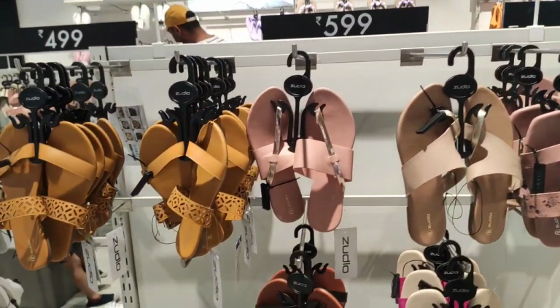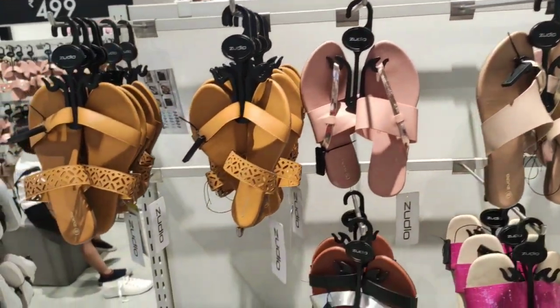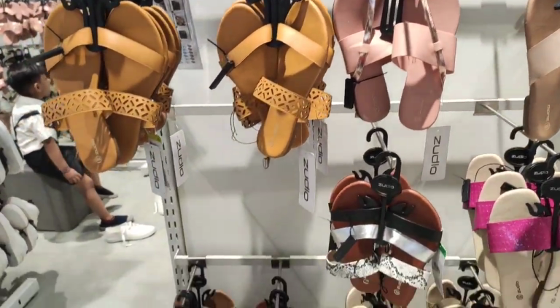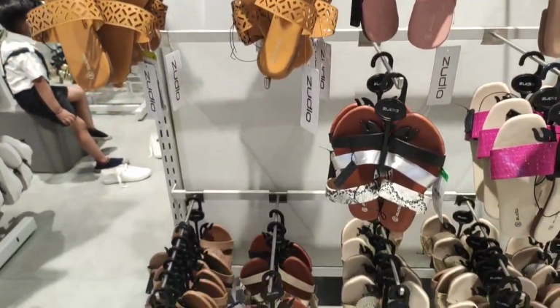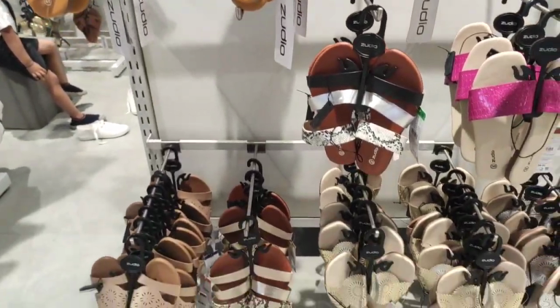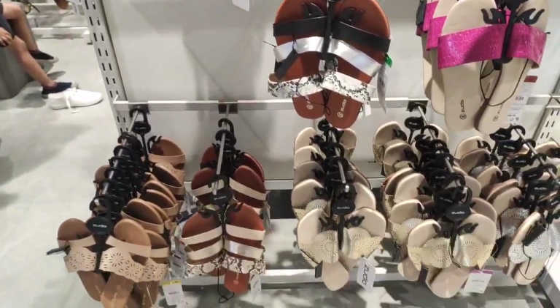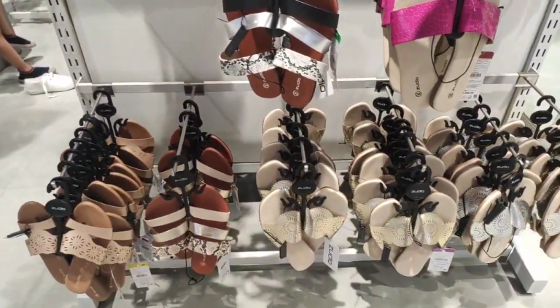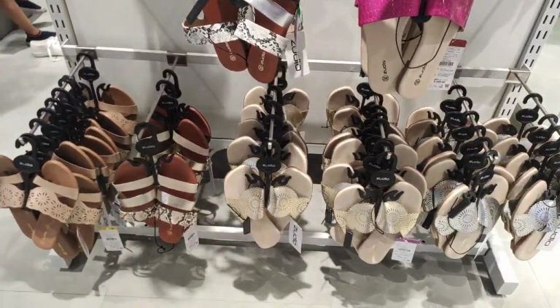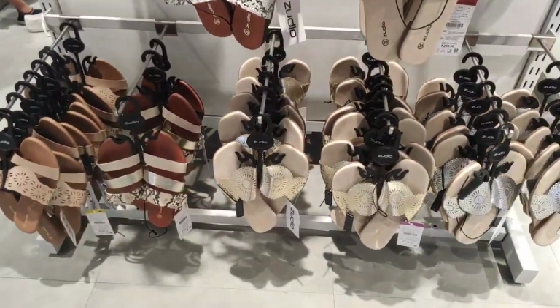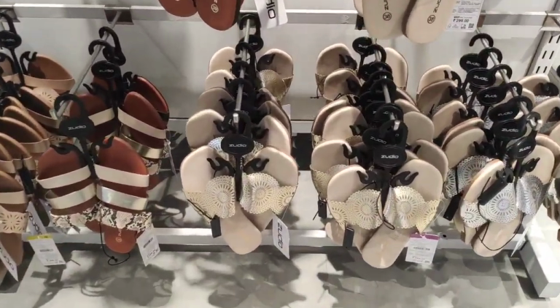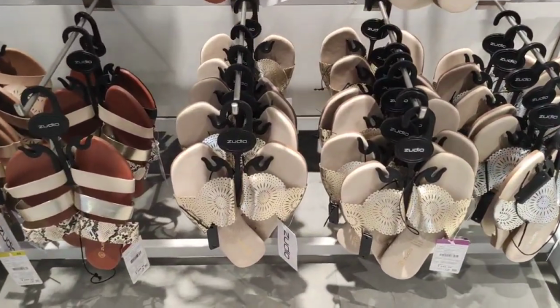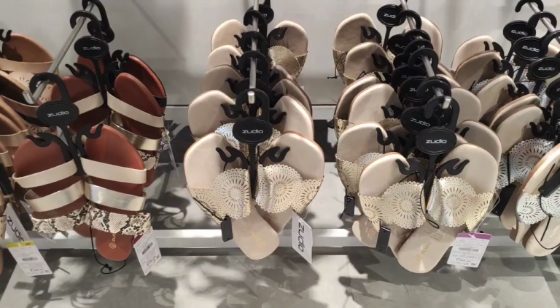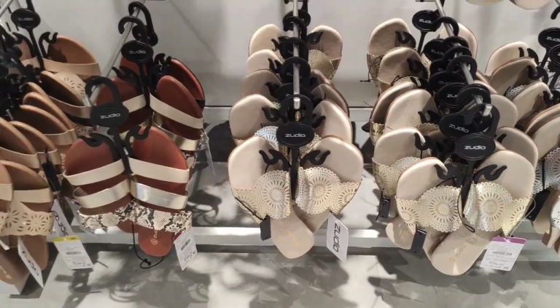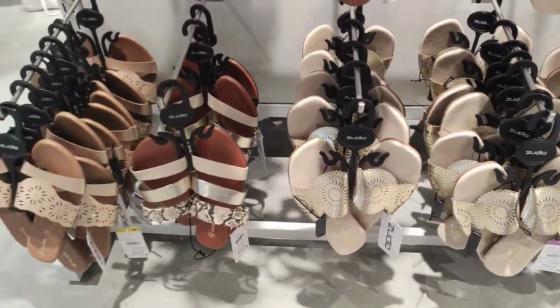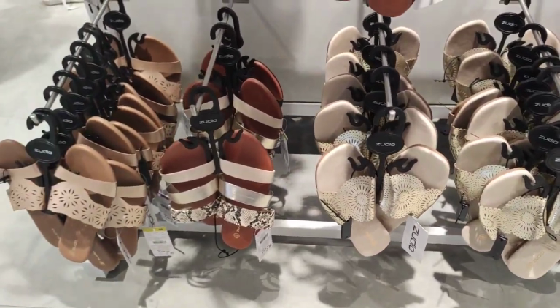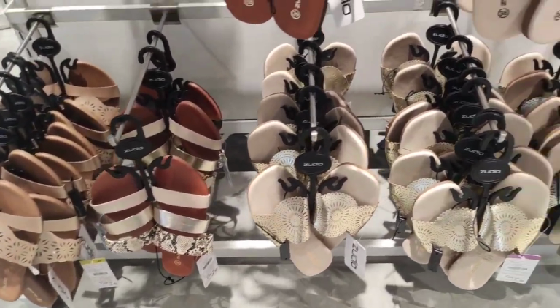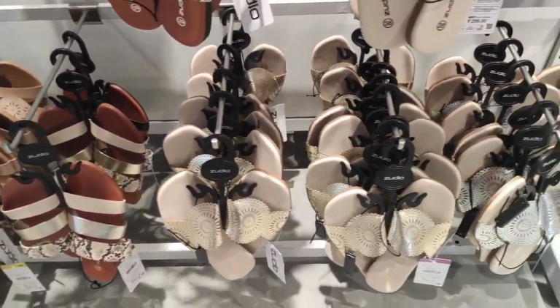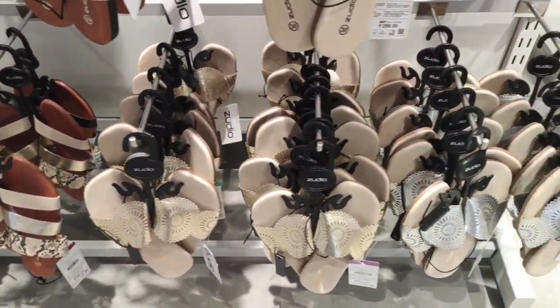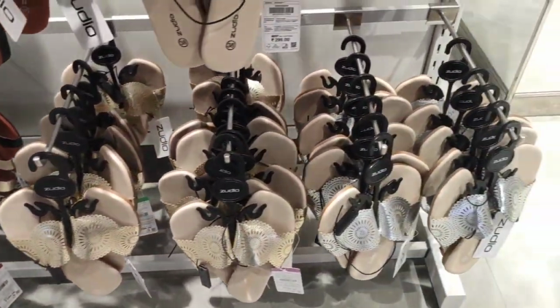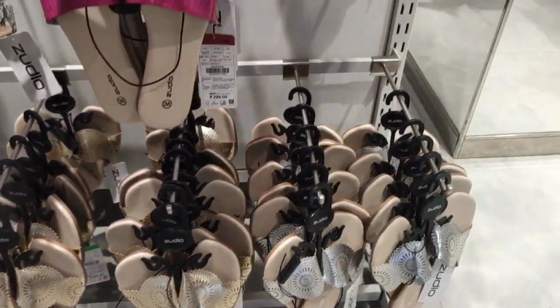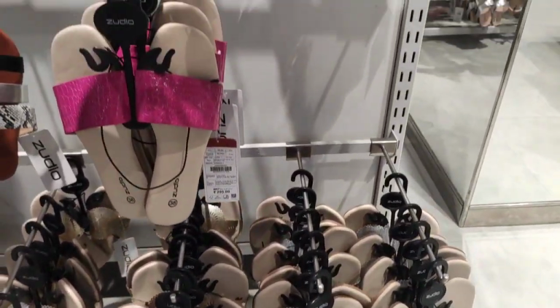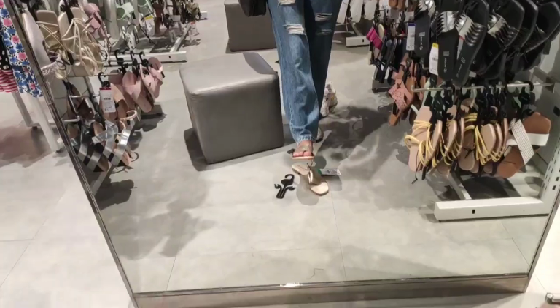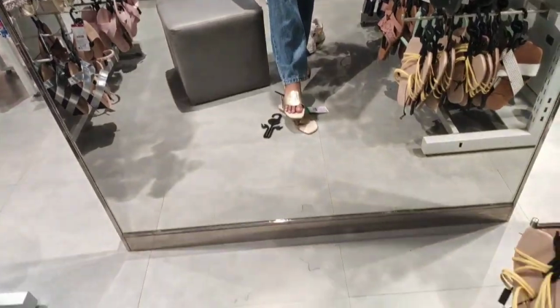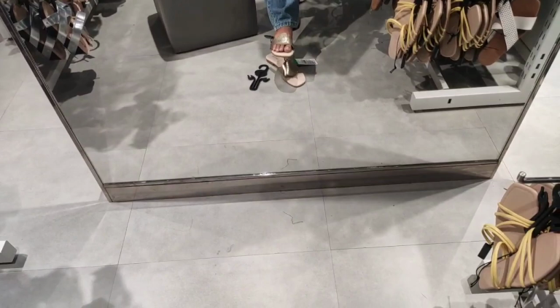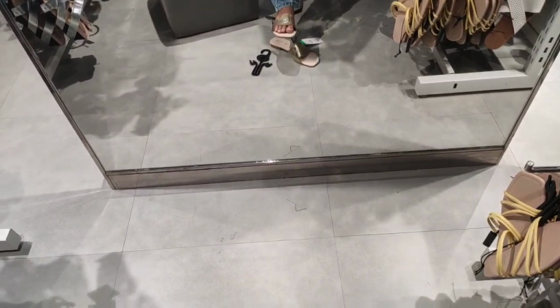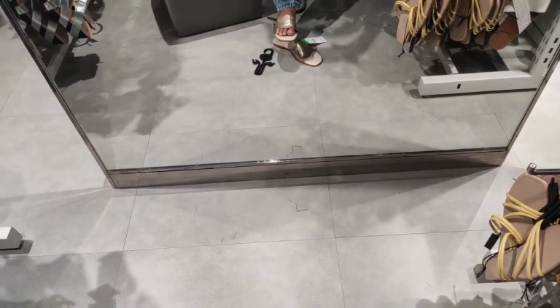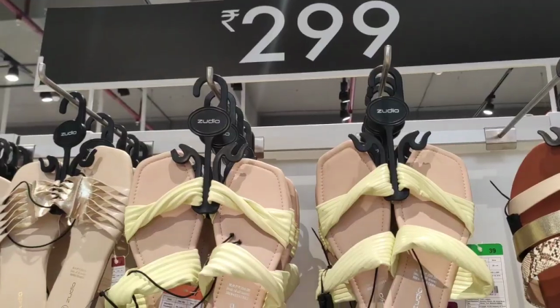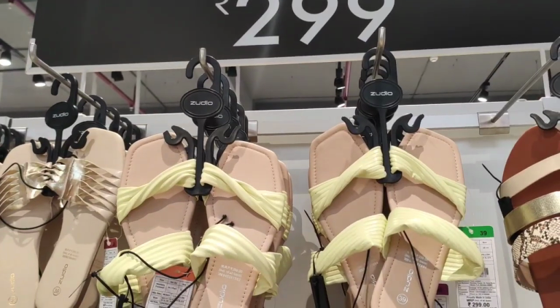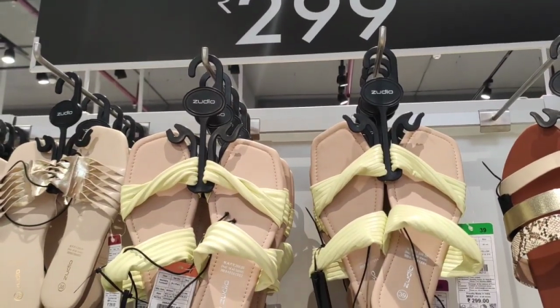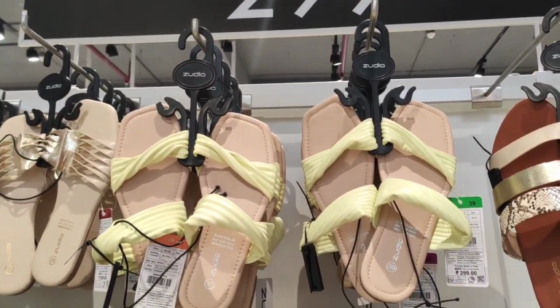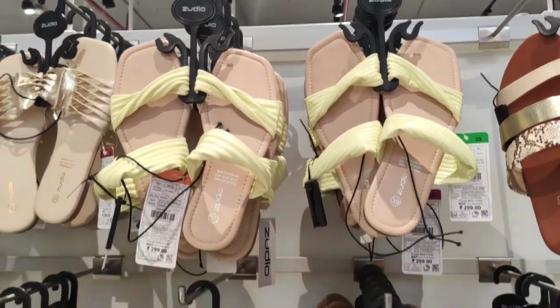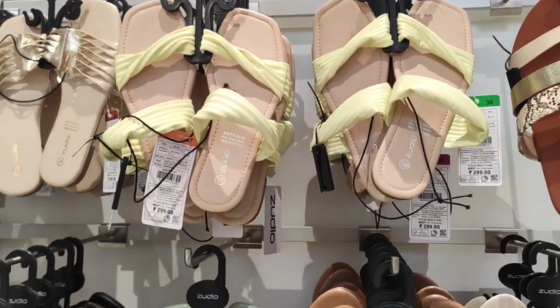Here I will talk about sleepers and flat sandals. It is a good collection — just 299 rupees. You can see glittery shimmer sandals. I also tried these — you can see them.